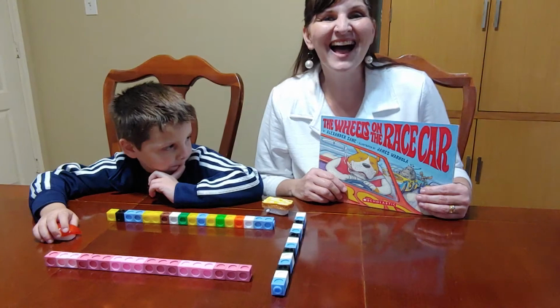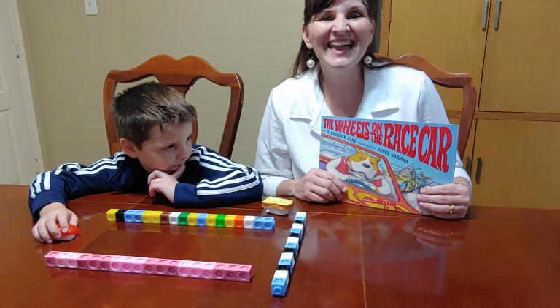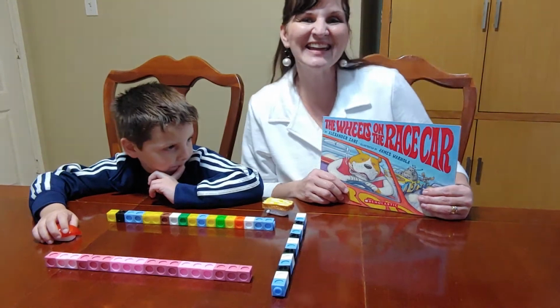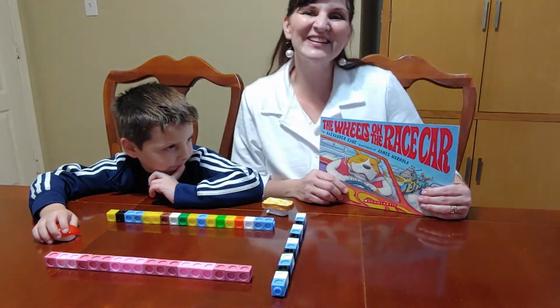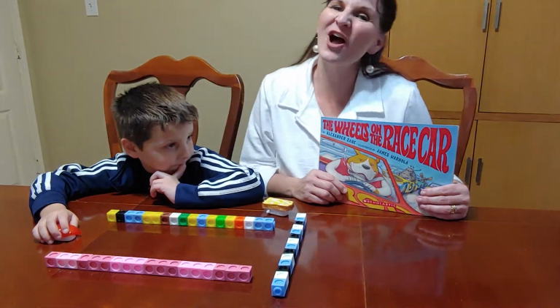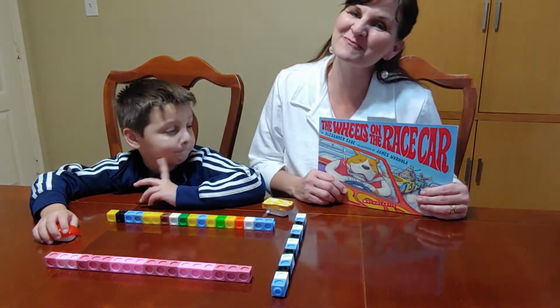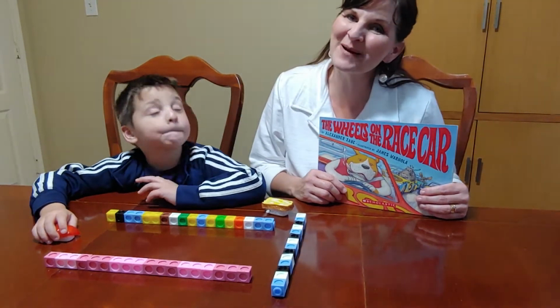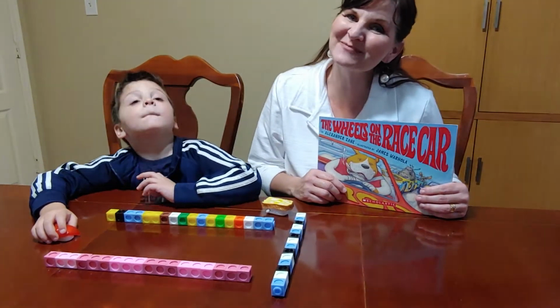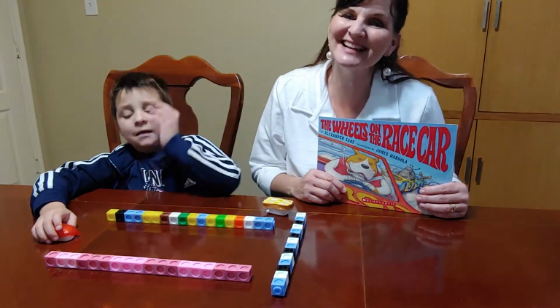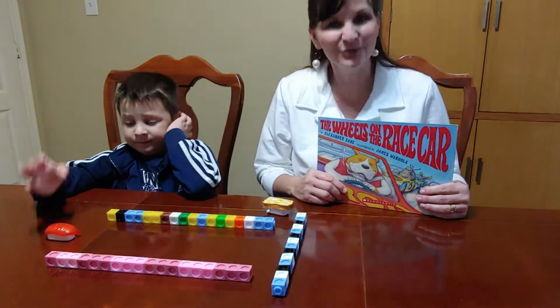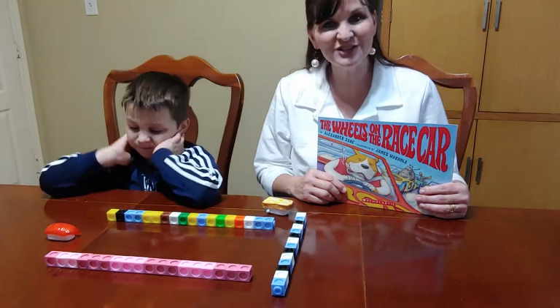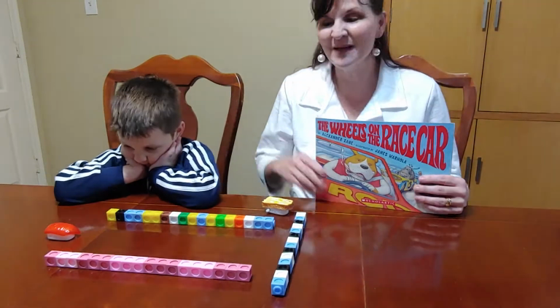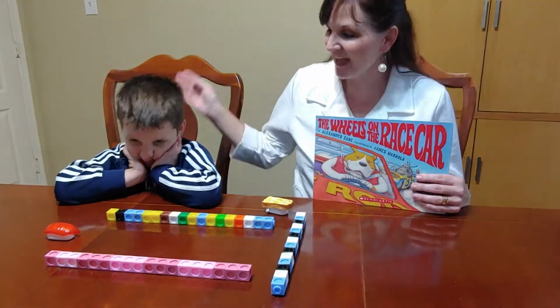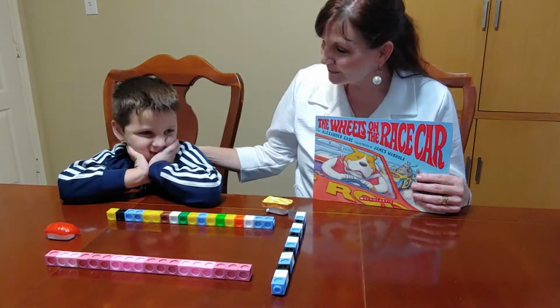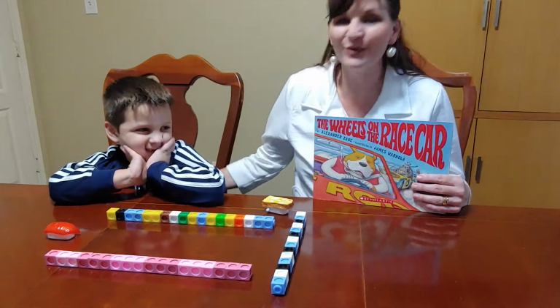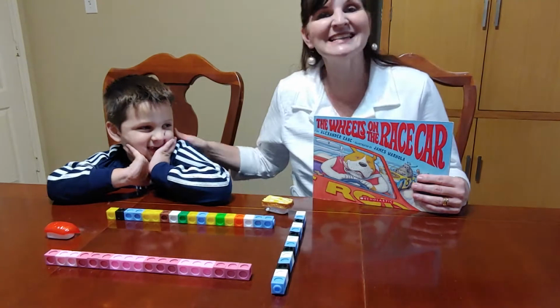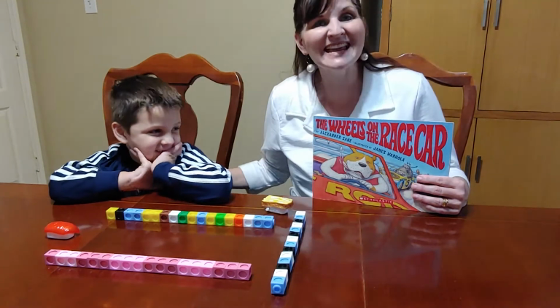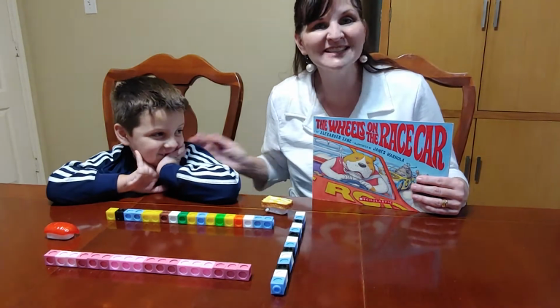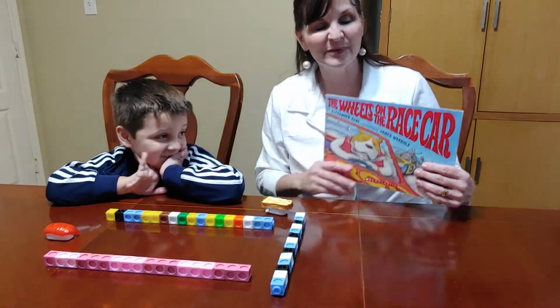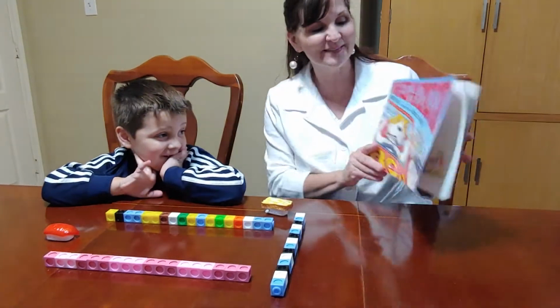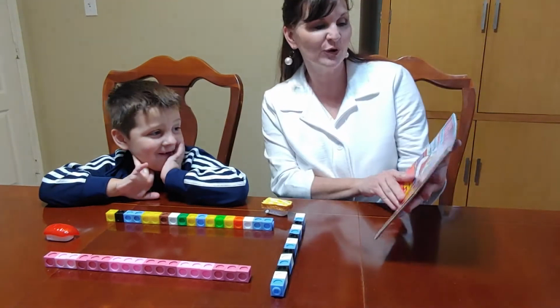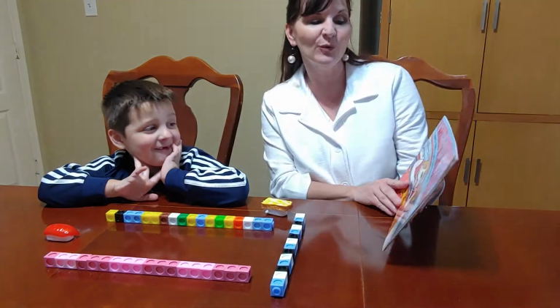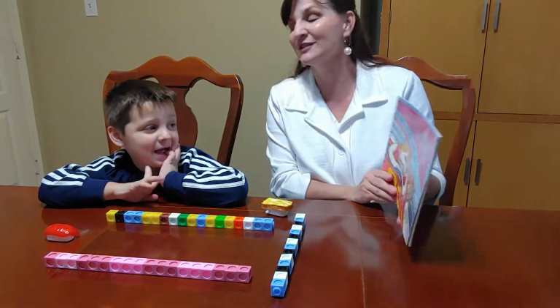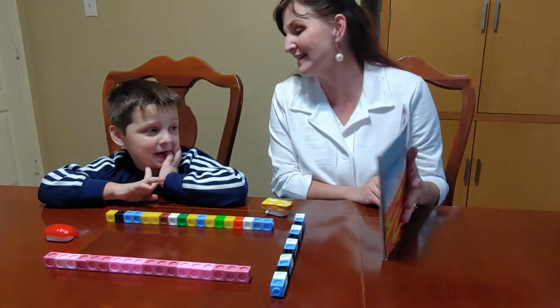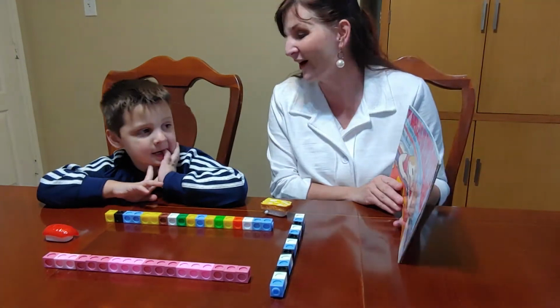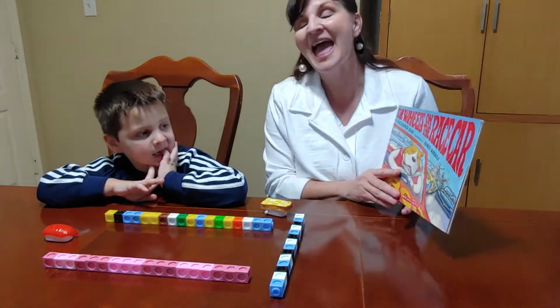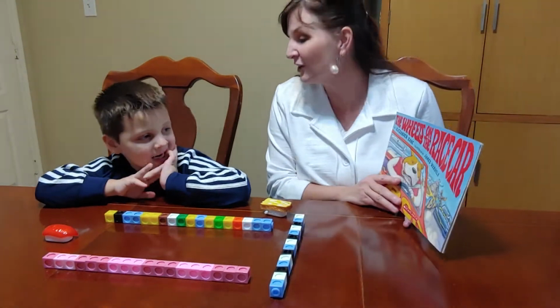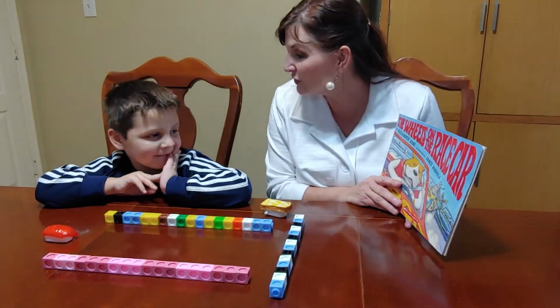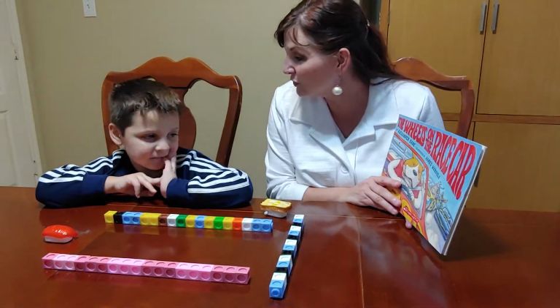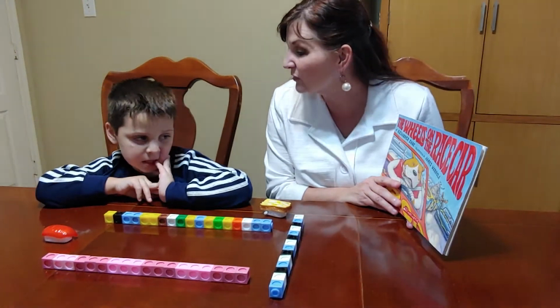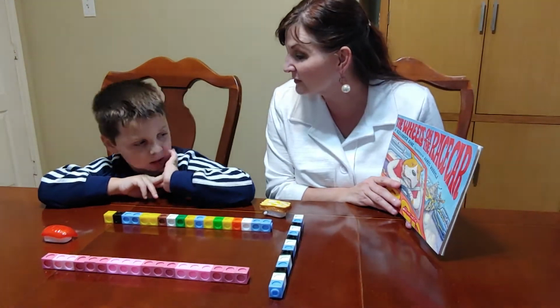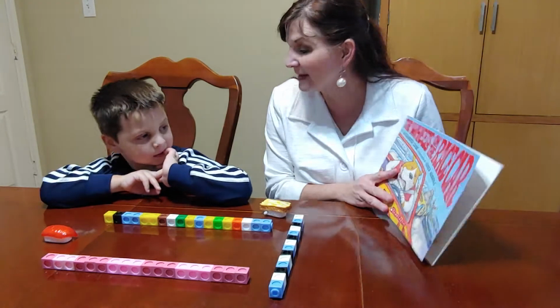Hi, Carrie Cutler here, author of Math Positive Mindsets: Growing a Child's Mind Without Losing Yours. Today Nox and I have been reading this book called The Wheels on the Race Car, and it goes to the tune of The Wheels on the Bus.